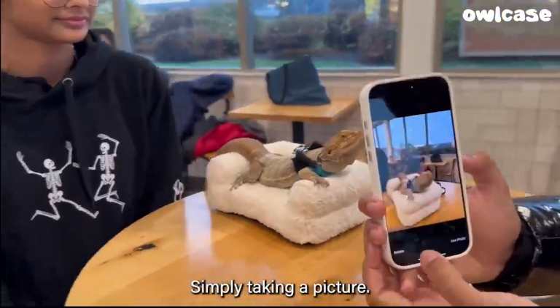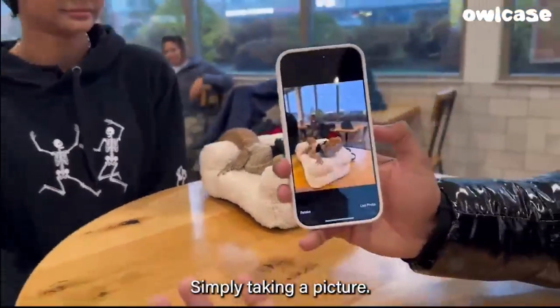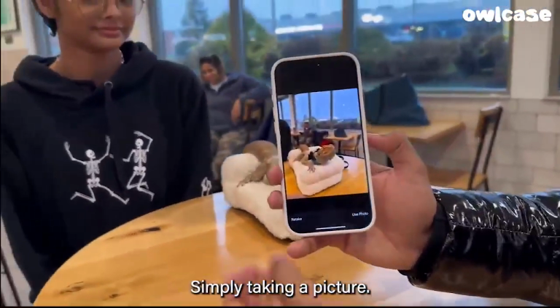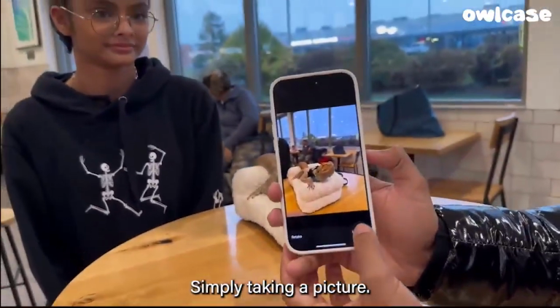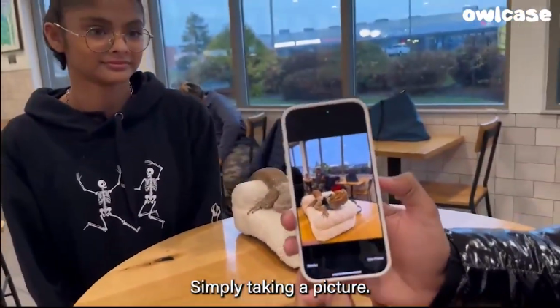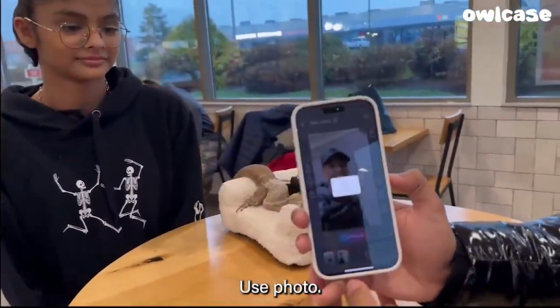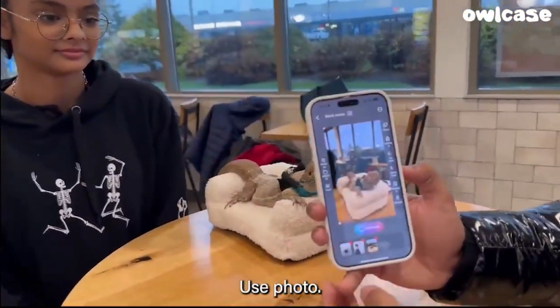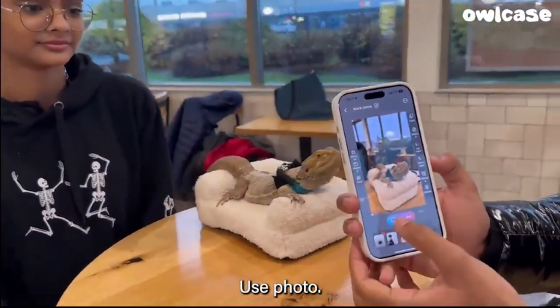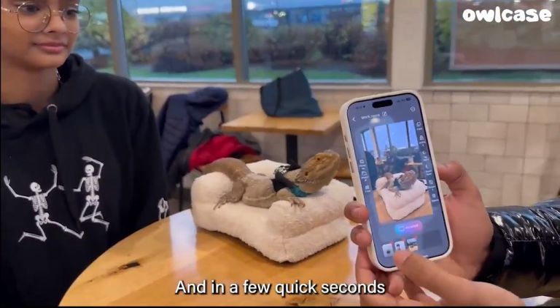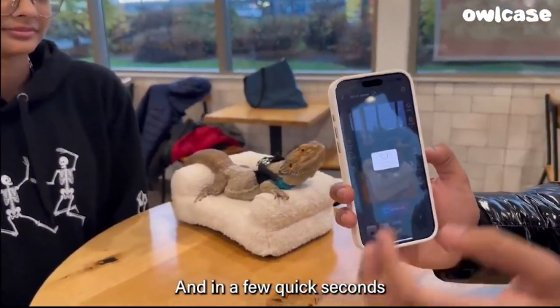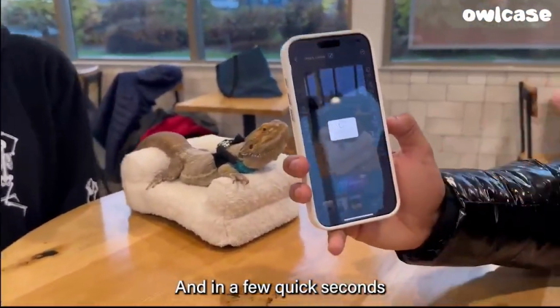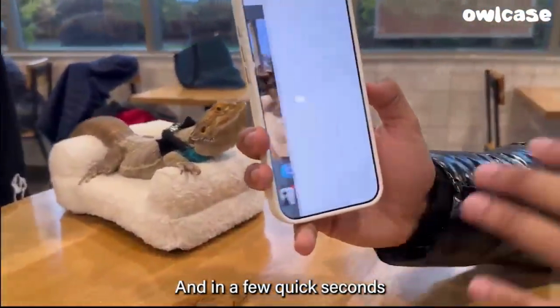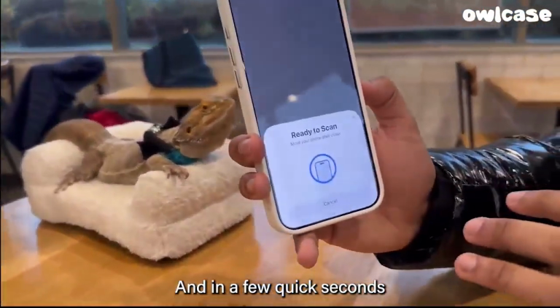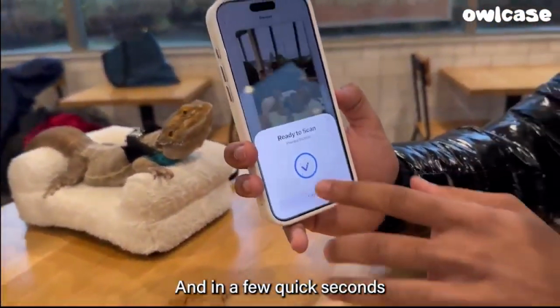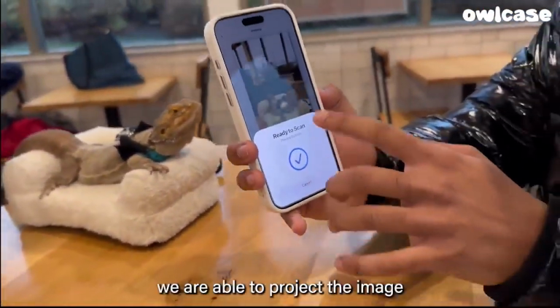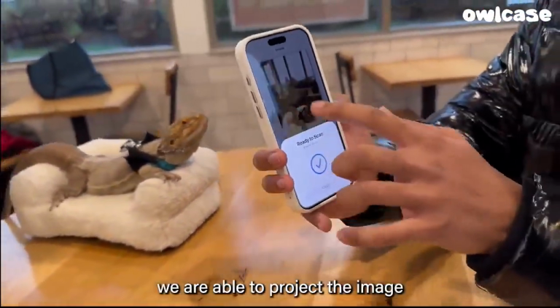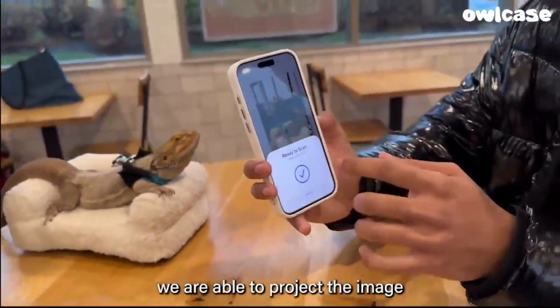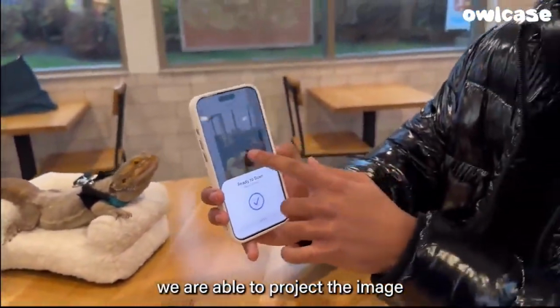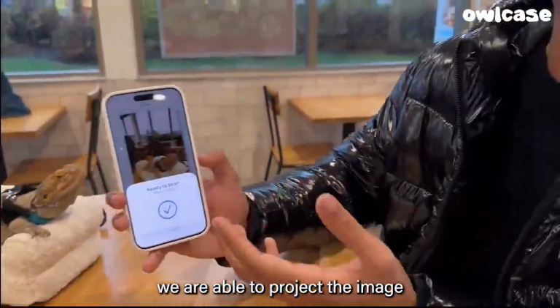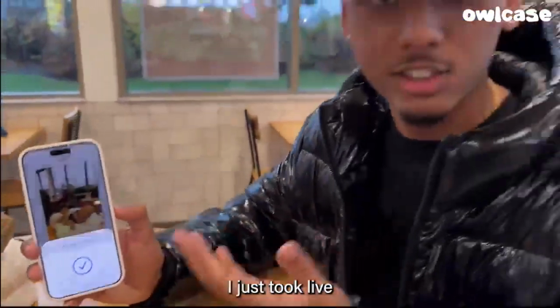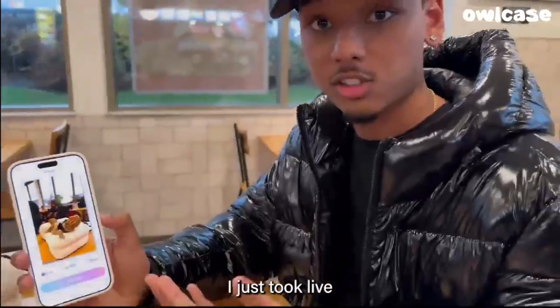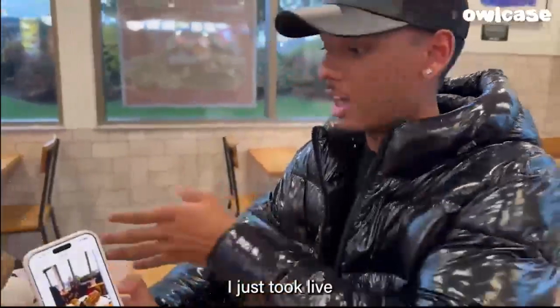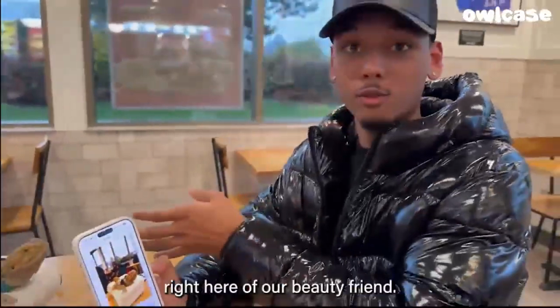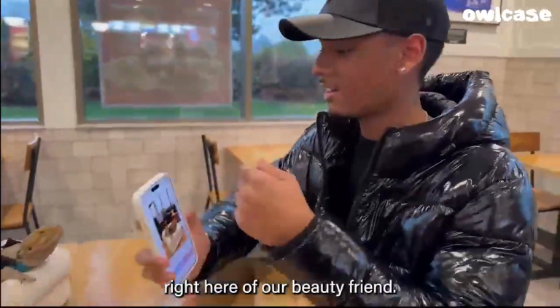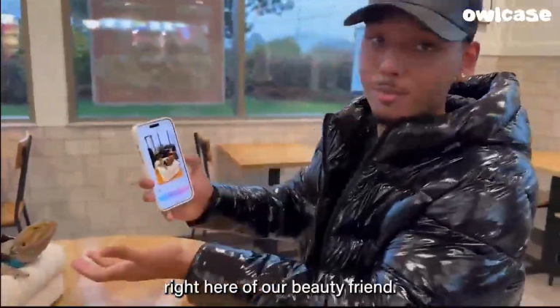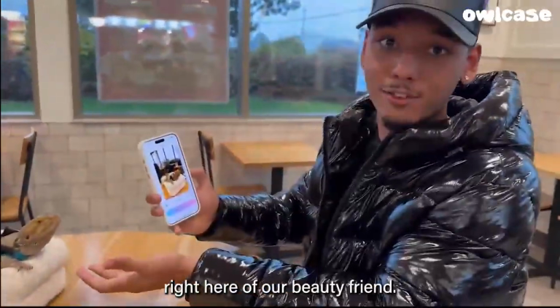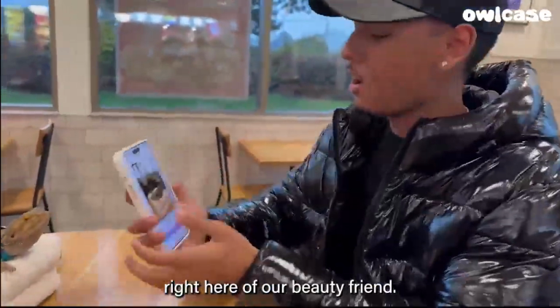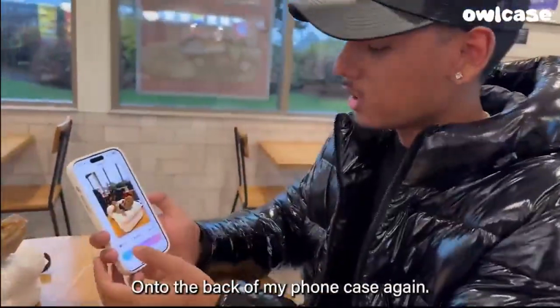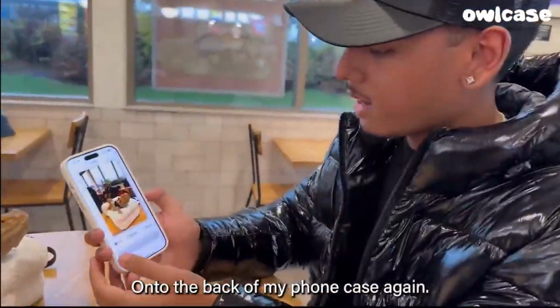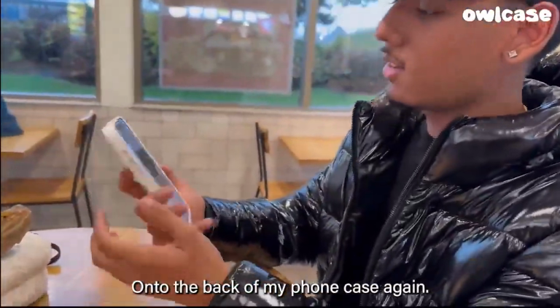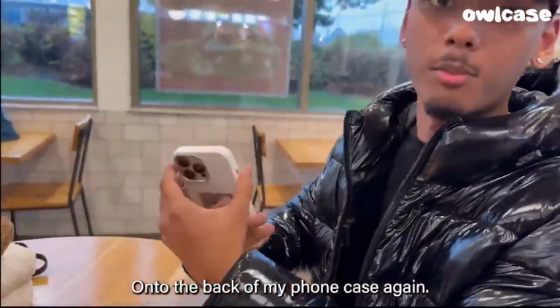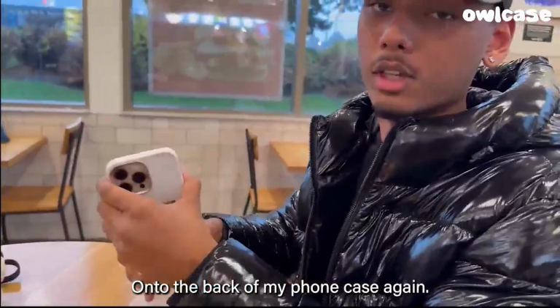Simply taking a picture, use photo, and in a few quick seconds, we are able to project the image I just took live right here of our beauty friend onto the back of my phone case.